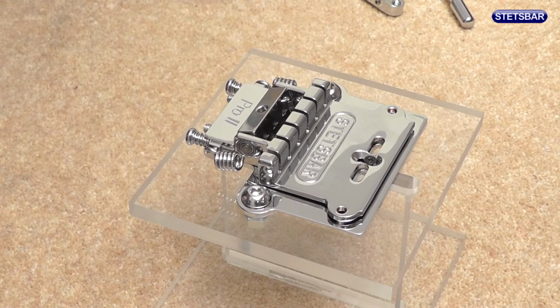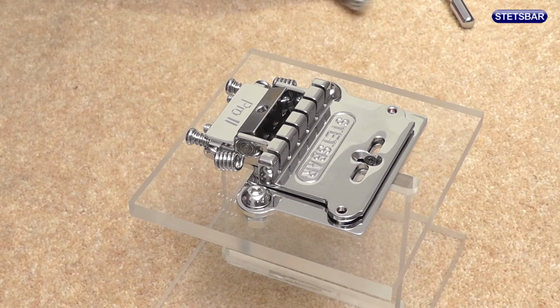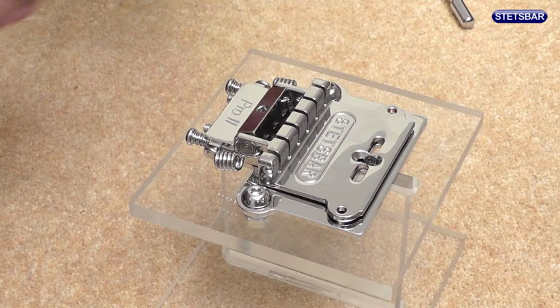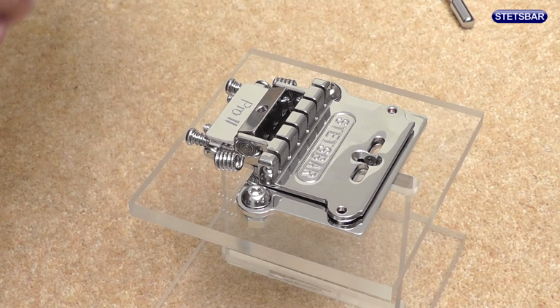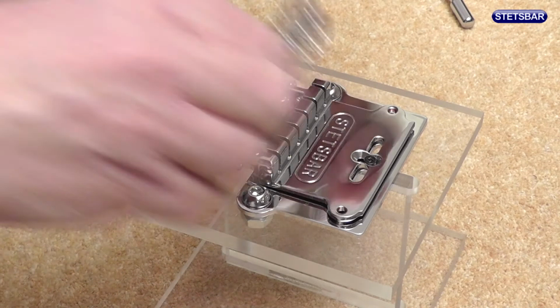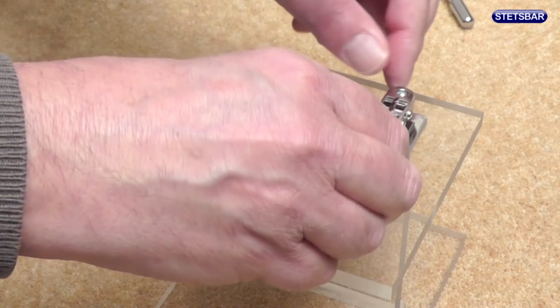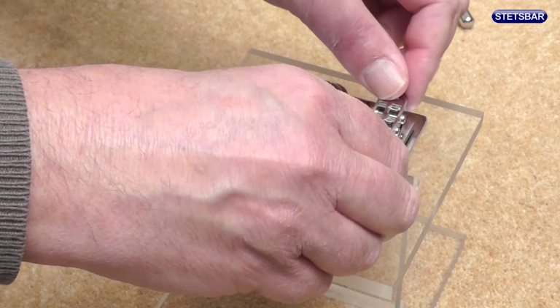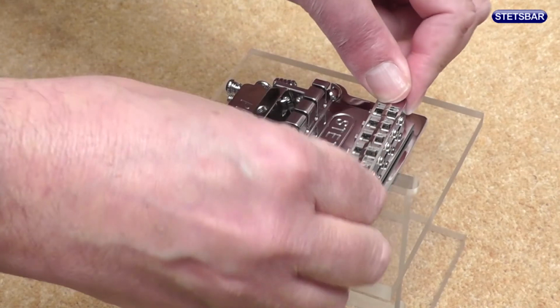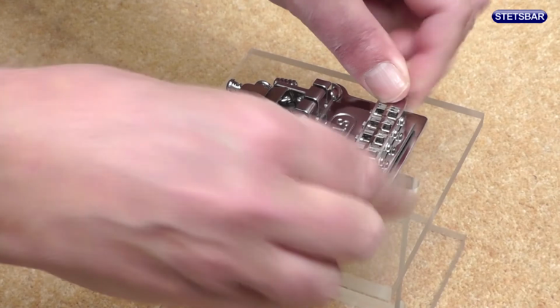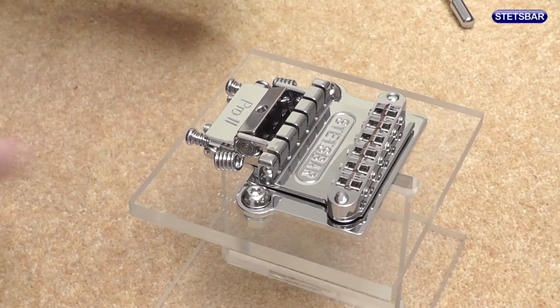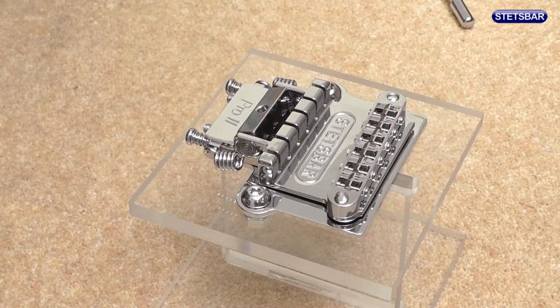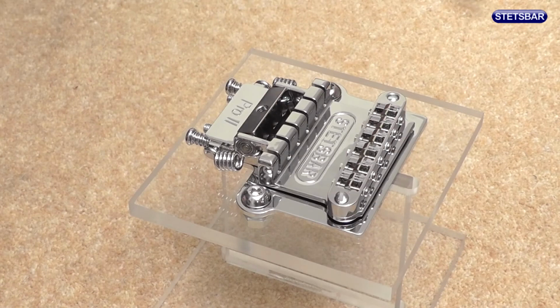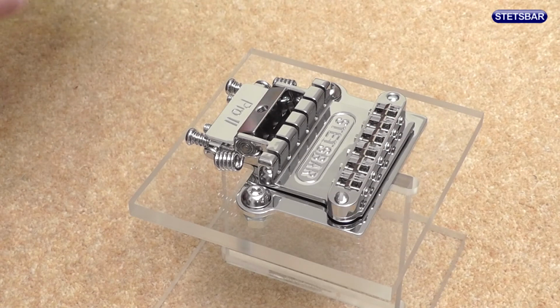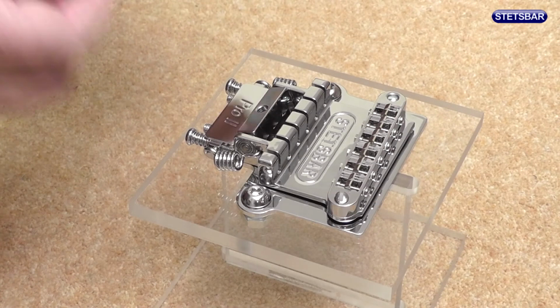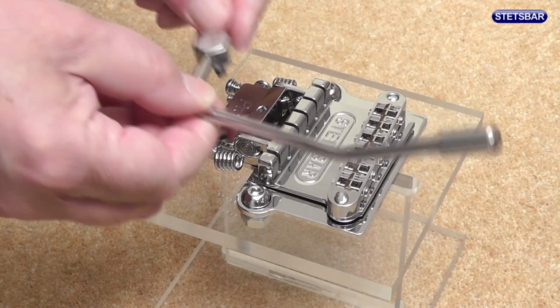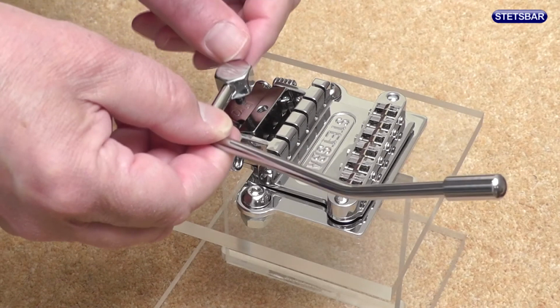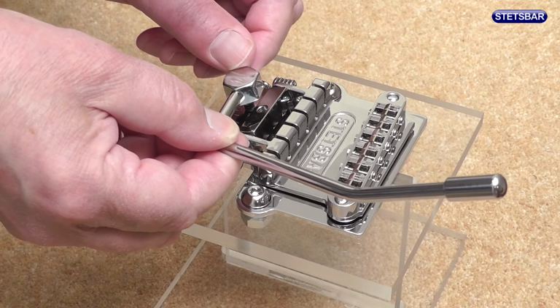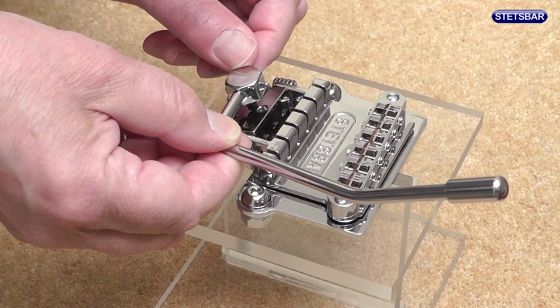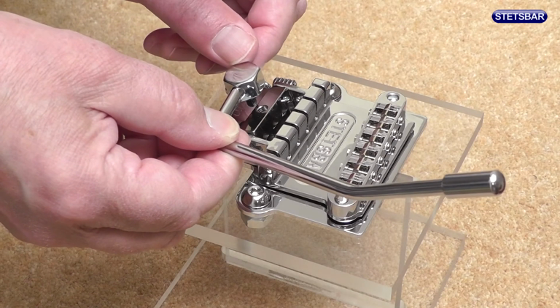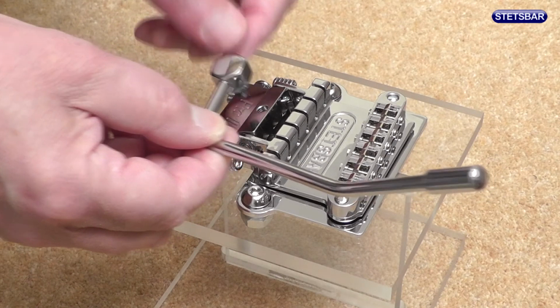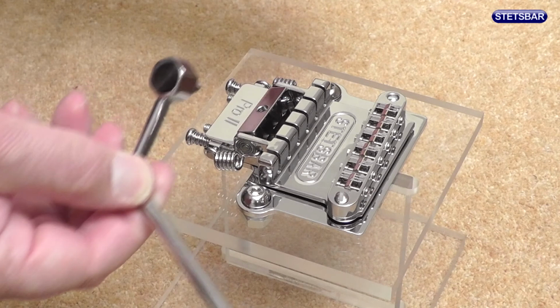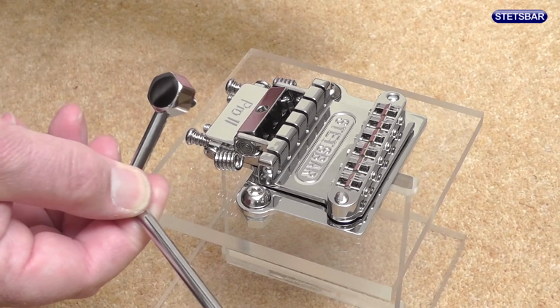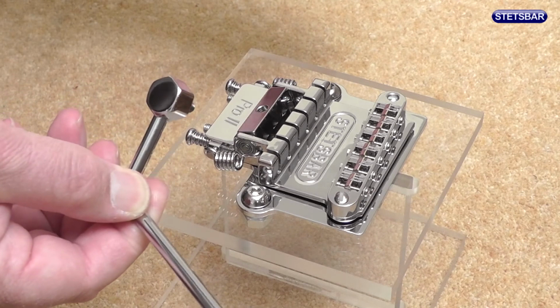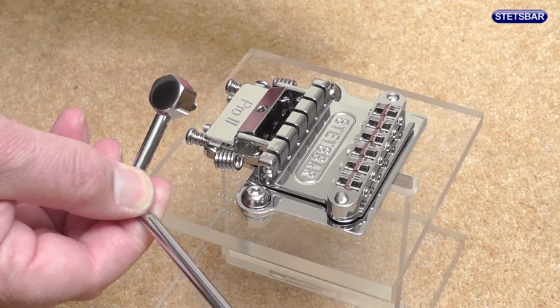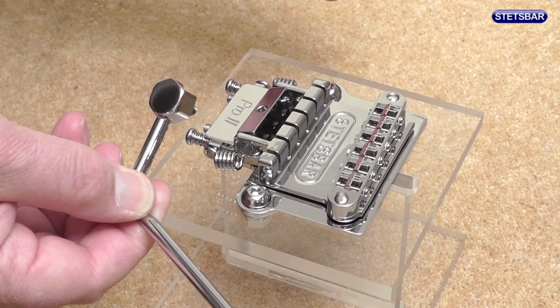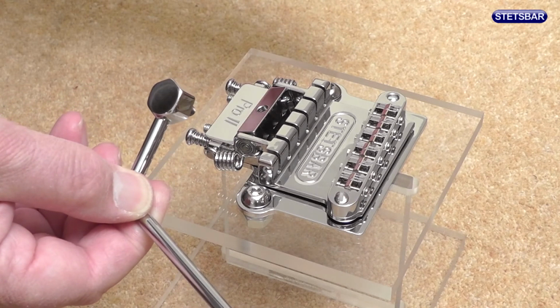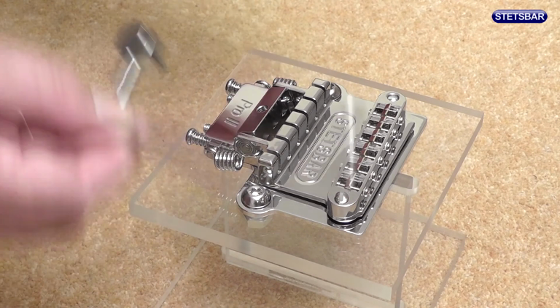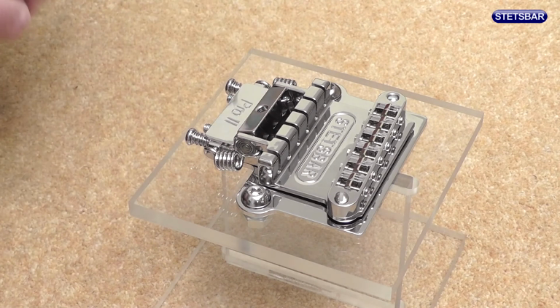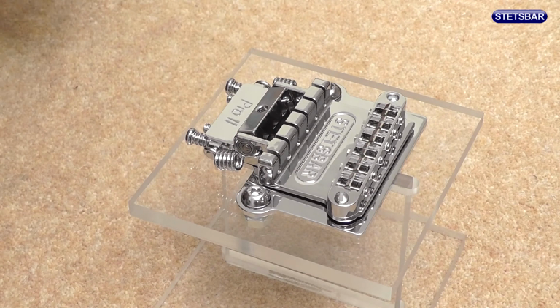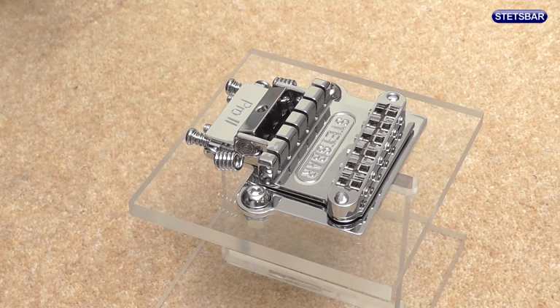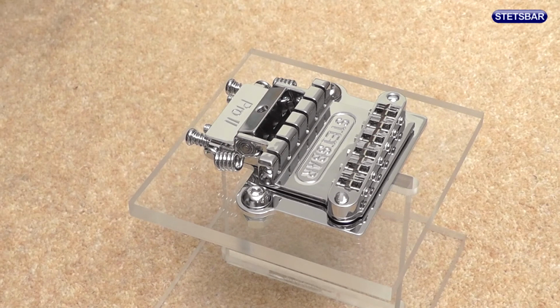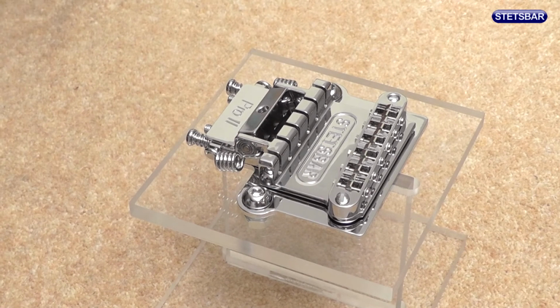Make sure that, again, the plate is free to move. The bridge goes back on and now all we've got to do is put the arm back on and then get it strung up and set up. As you can see, a very simple exercise.